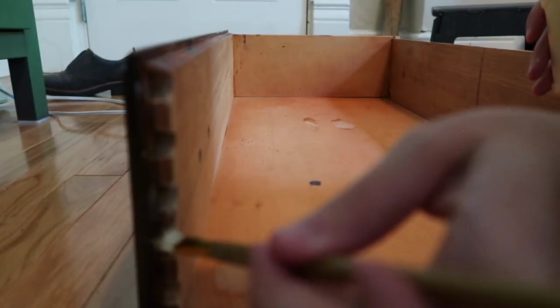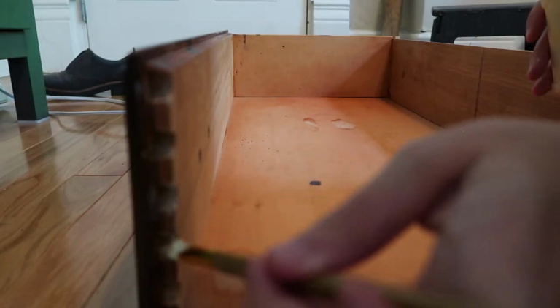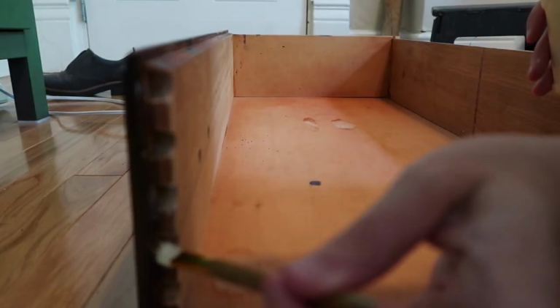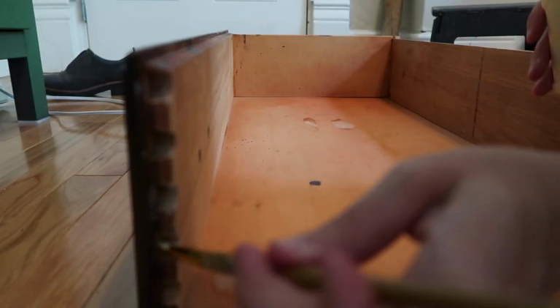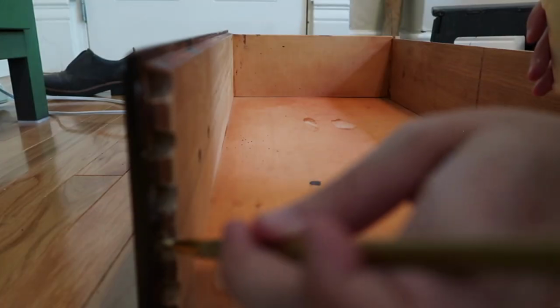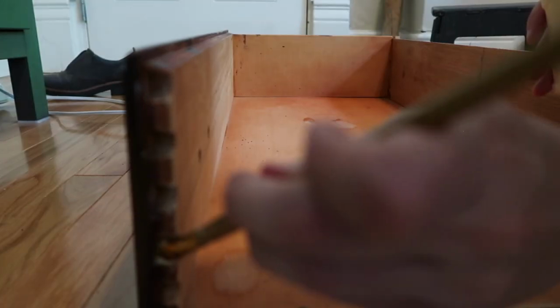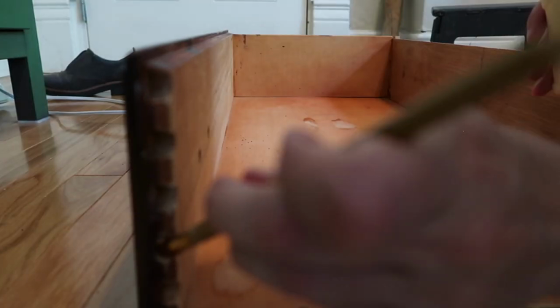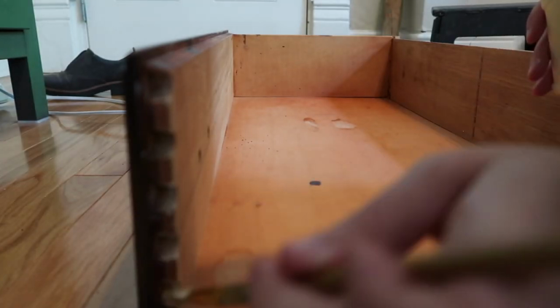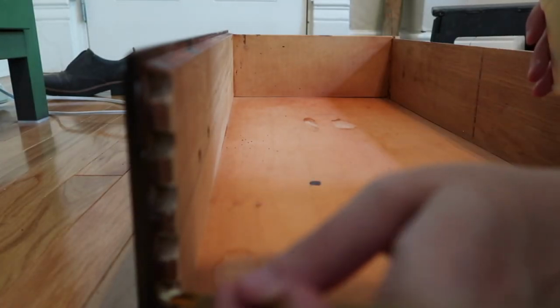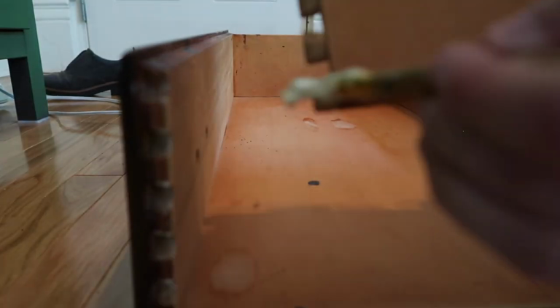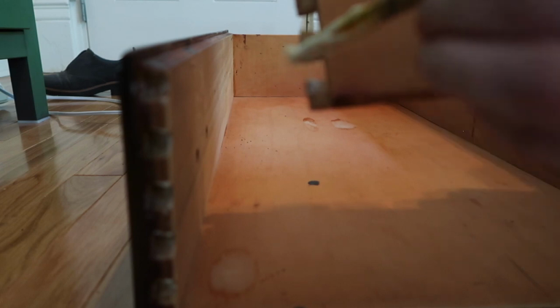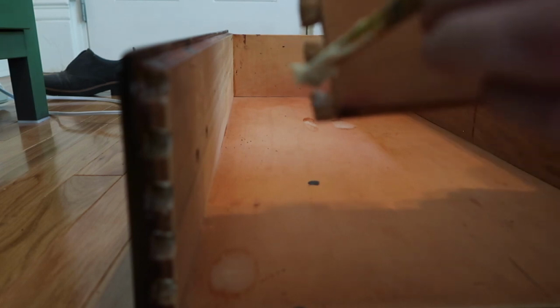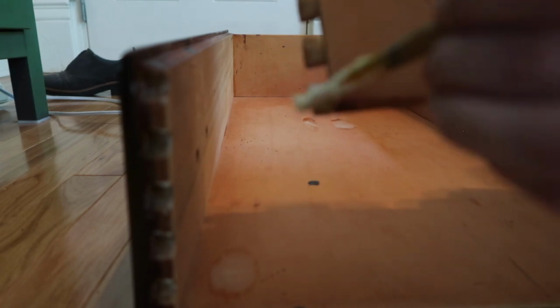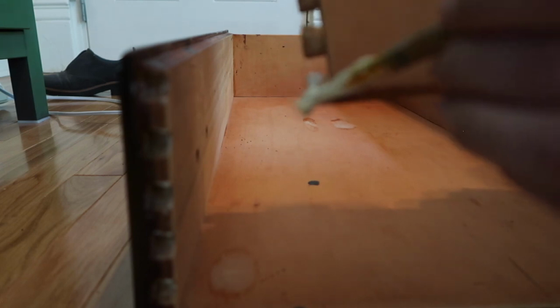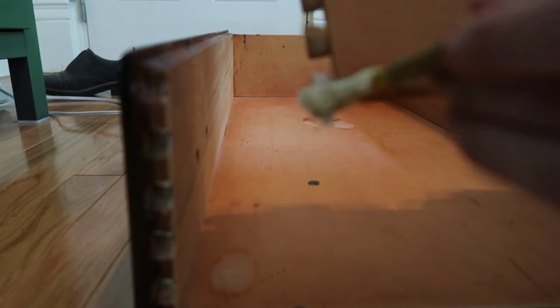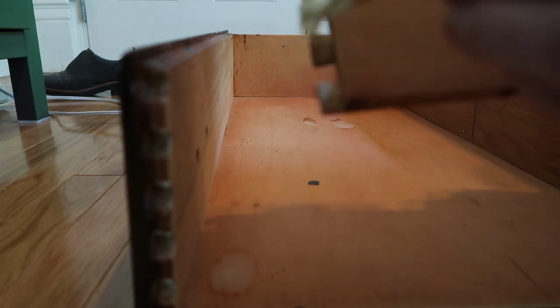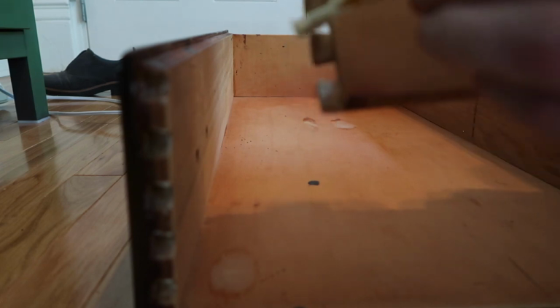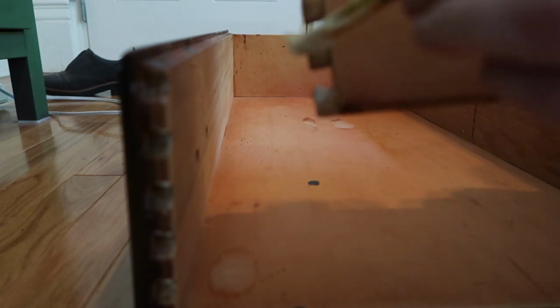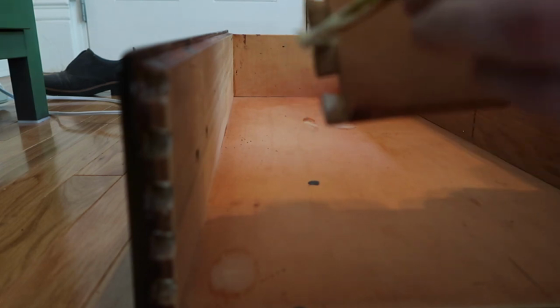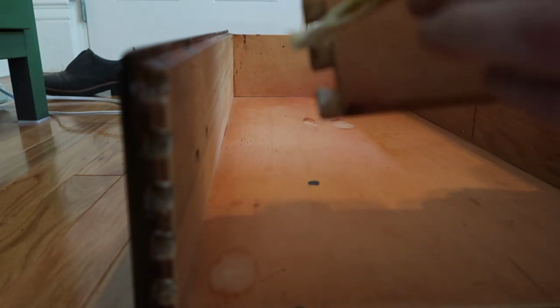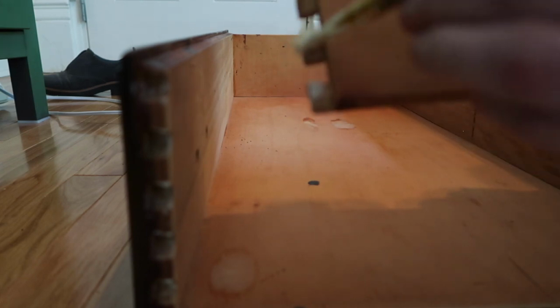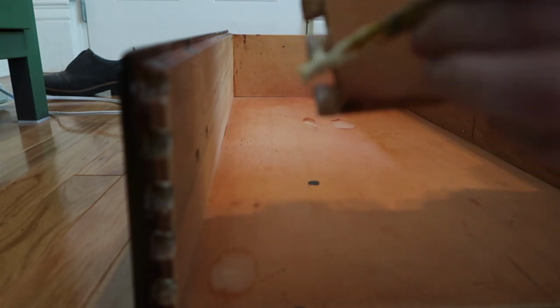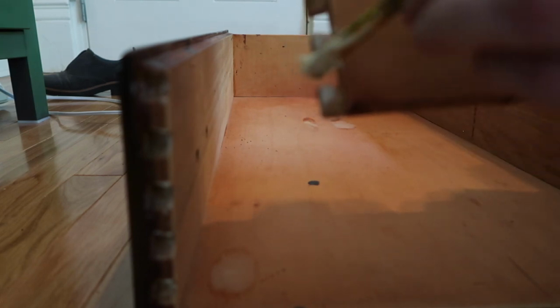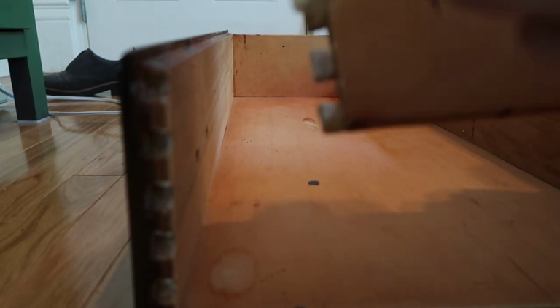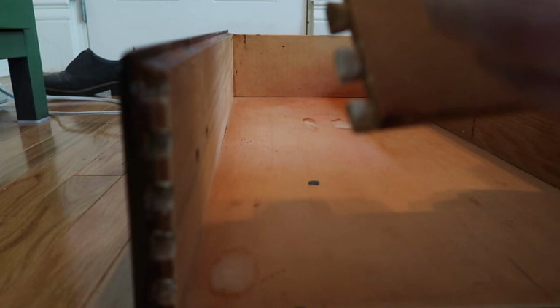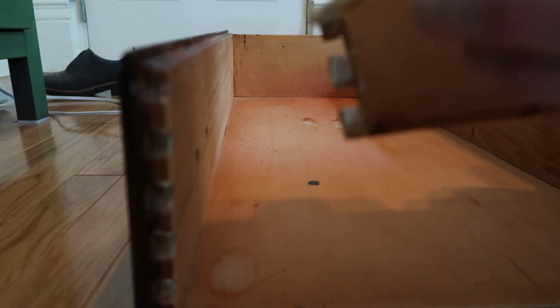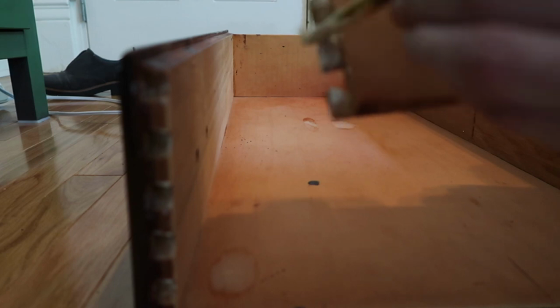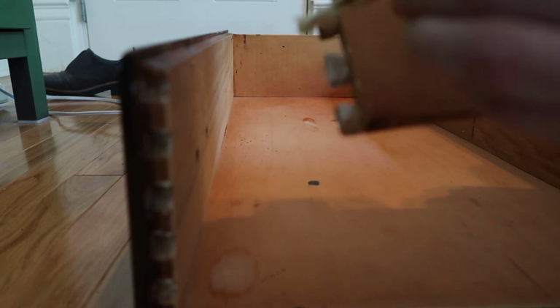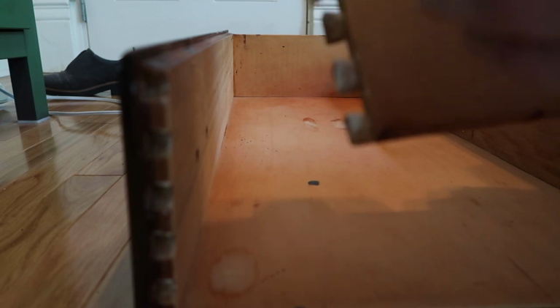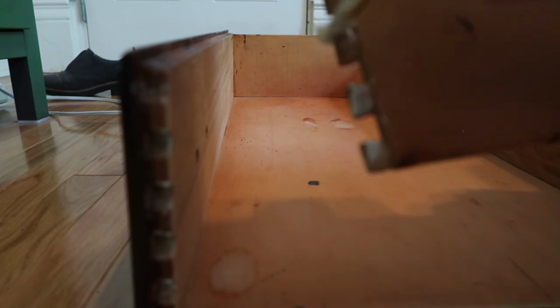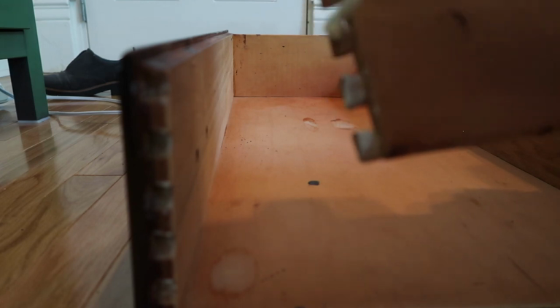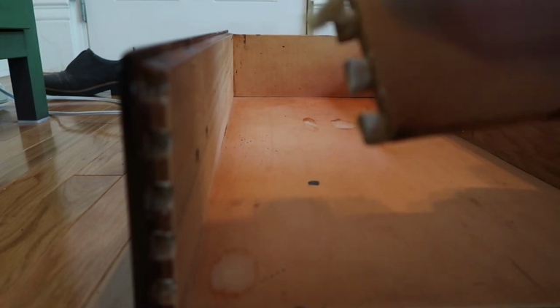I had to fix the dovetail joints on a few of the drawers. On this one in particular it had completely come apart, so I just got that fixed with some wood glue and clamped it down.